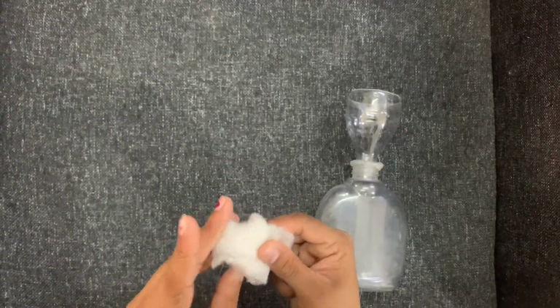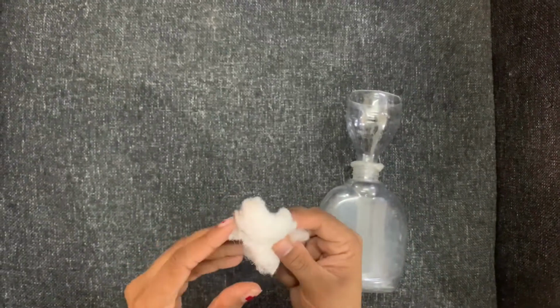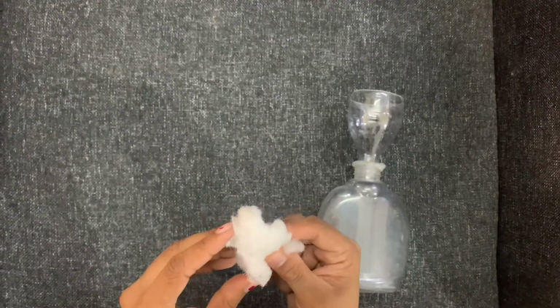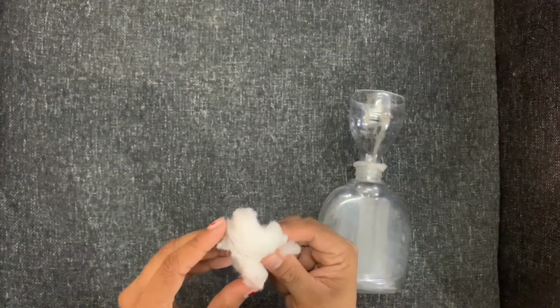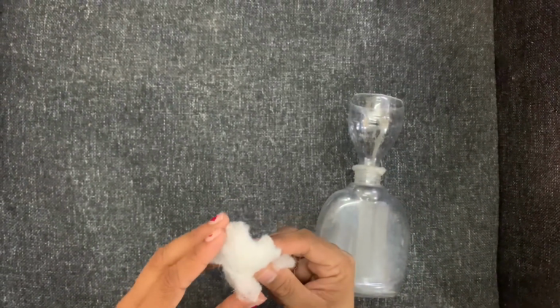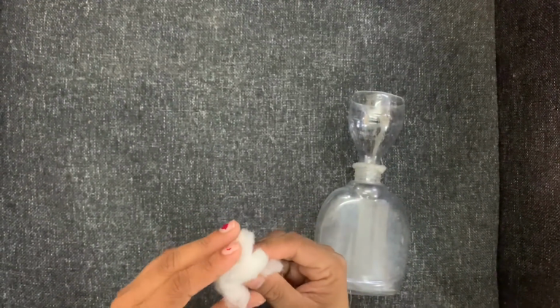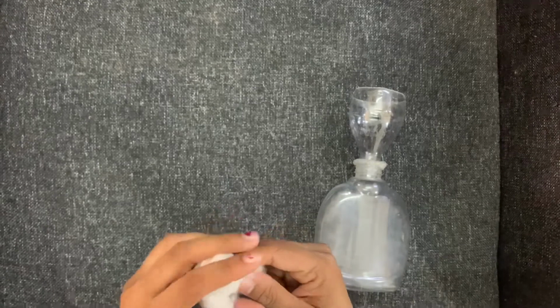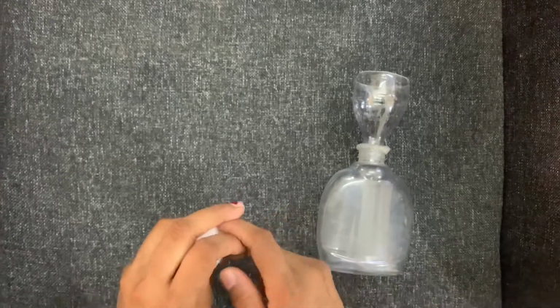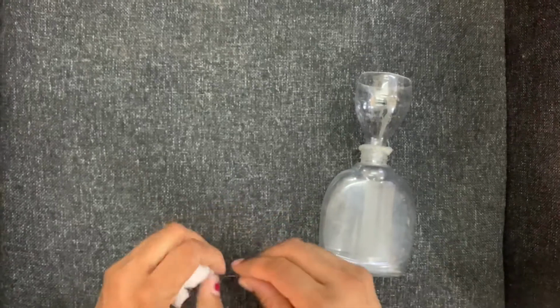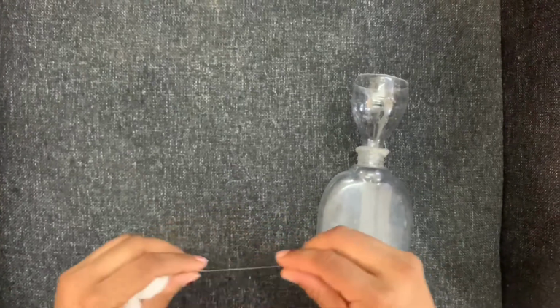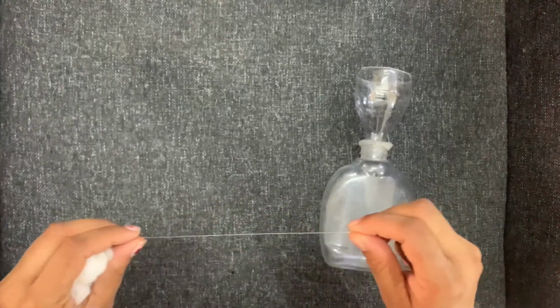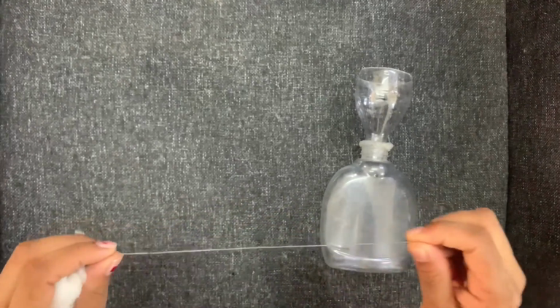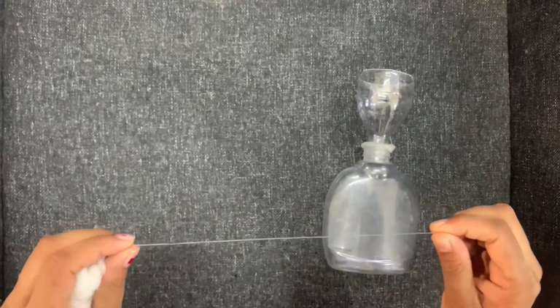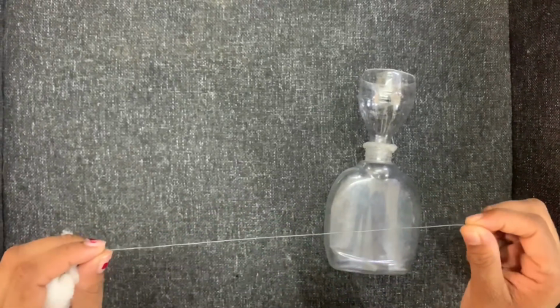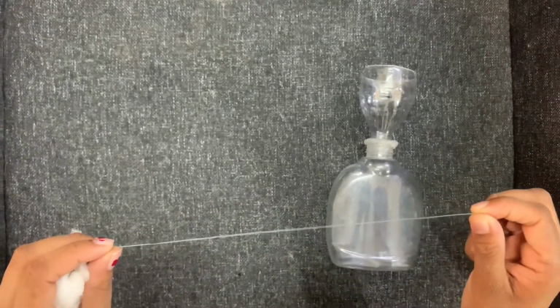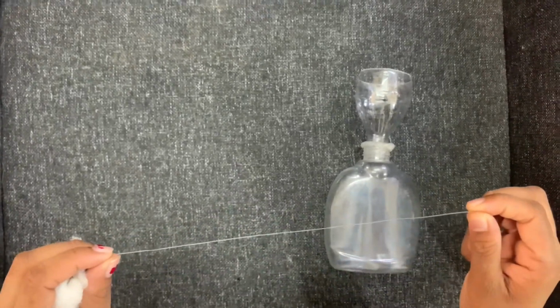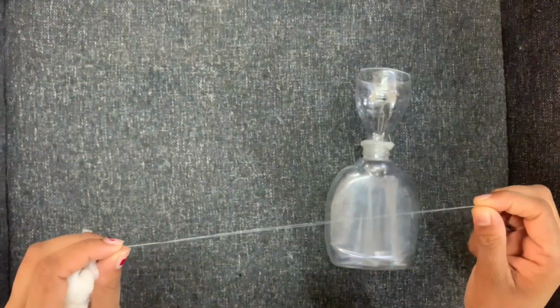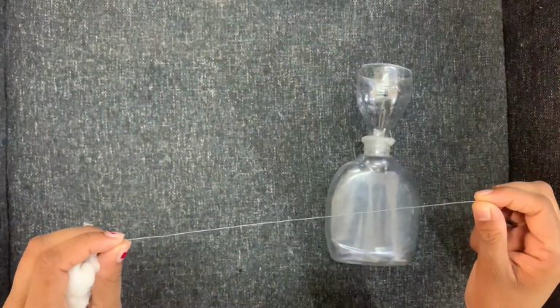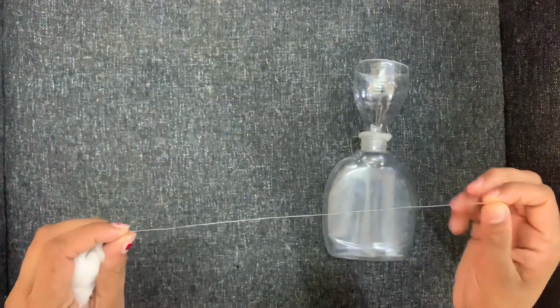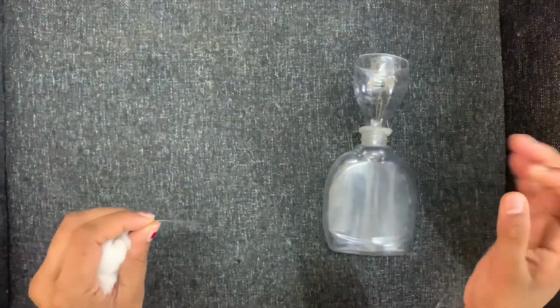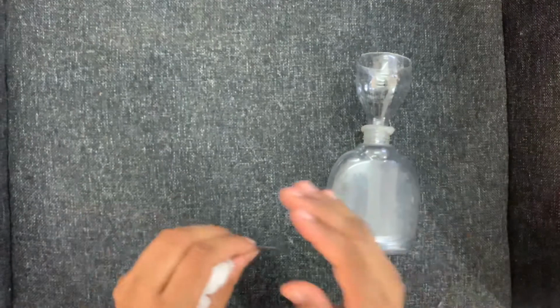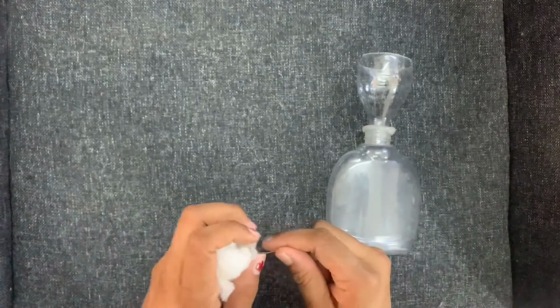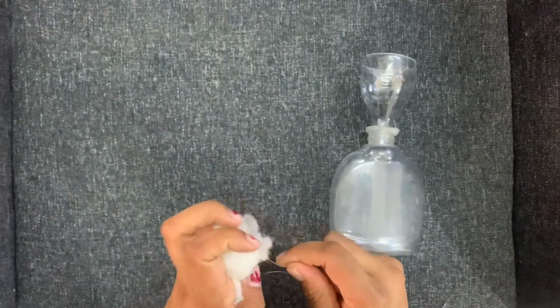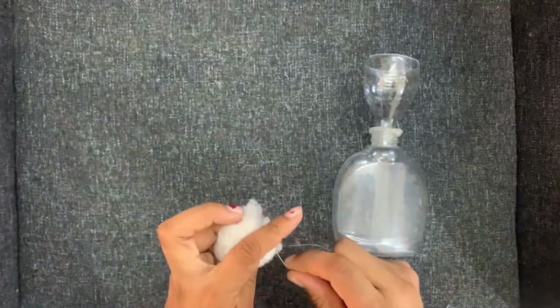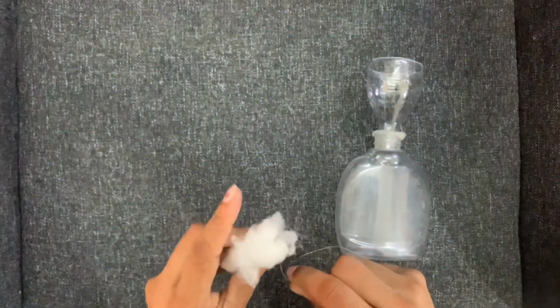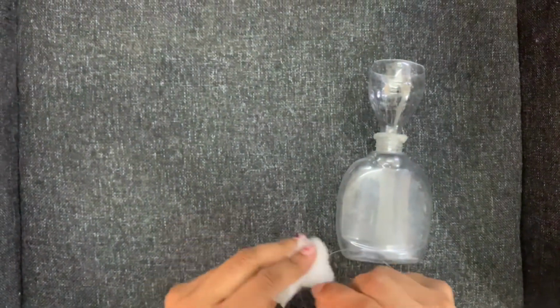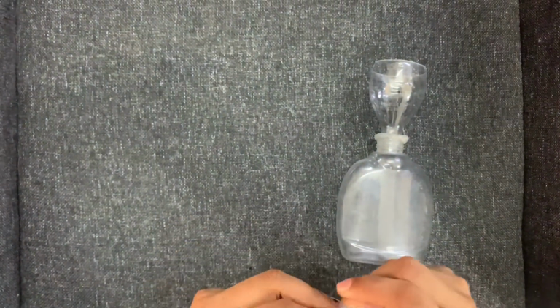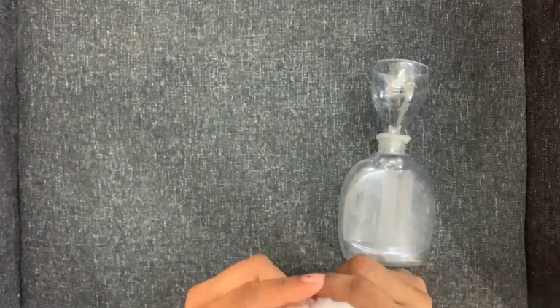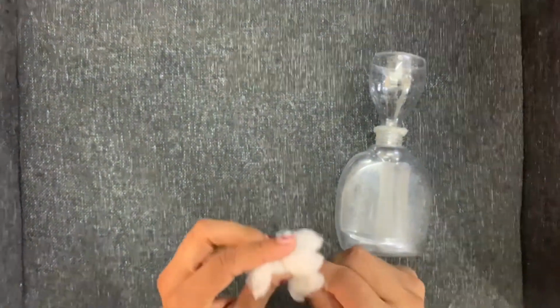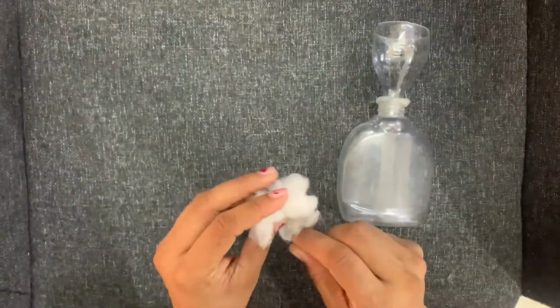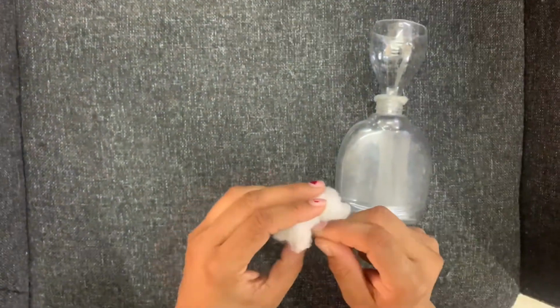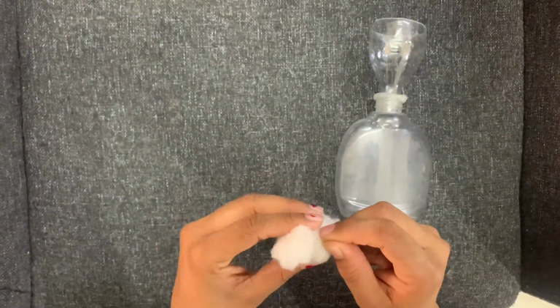Take a cotton ball and tie it with a string. We are going to place the cotton ball in between the necks of the bottle. The string will help you to remove the cotton ball easily from the bottle.